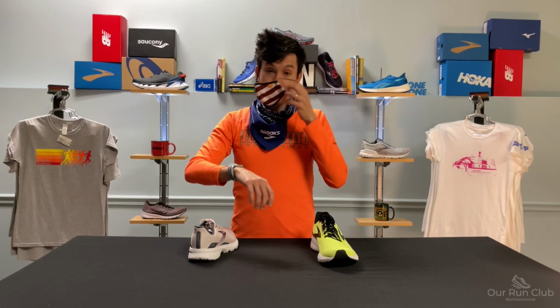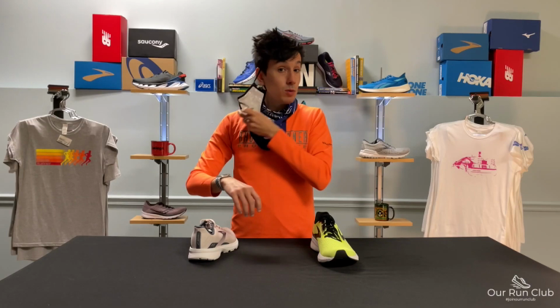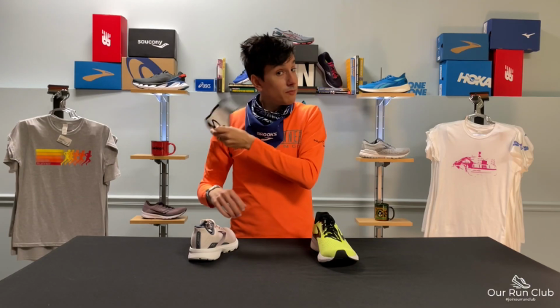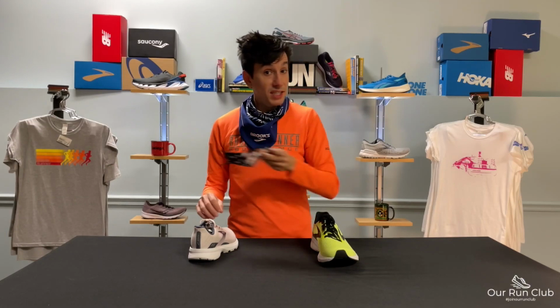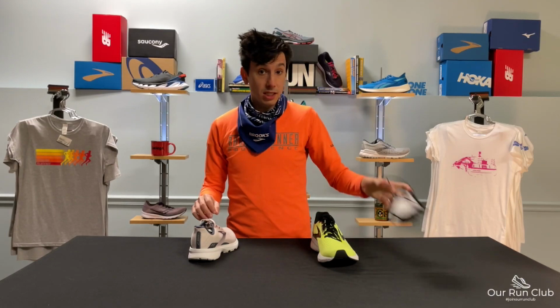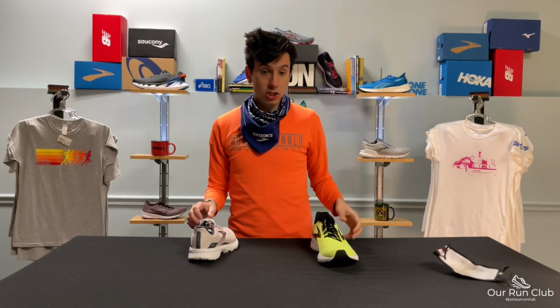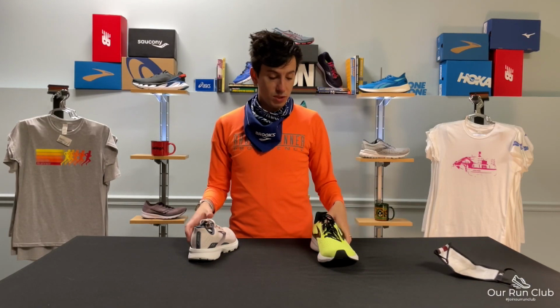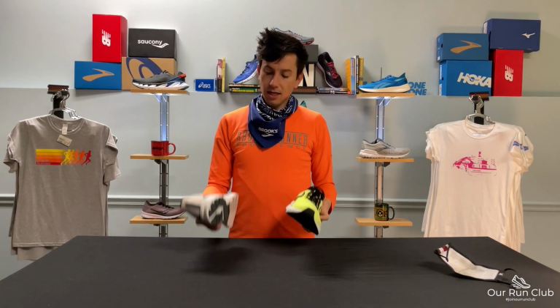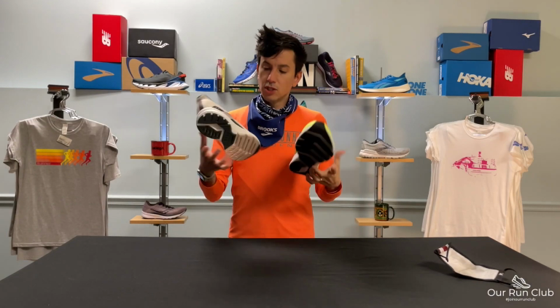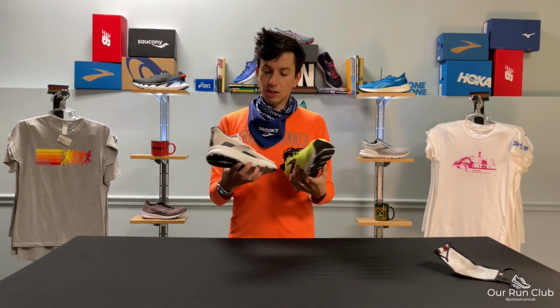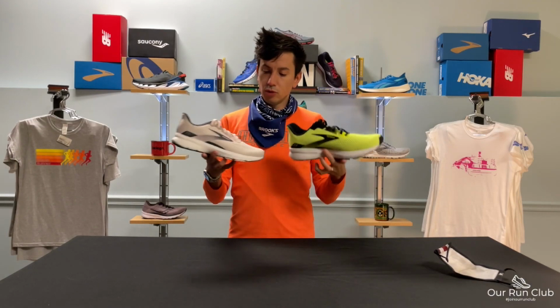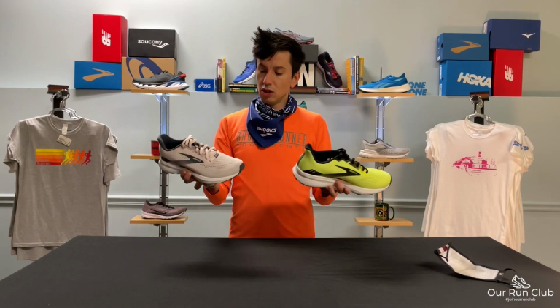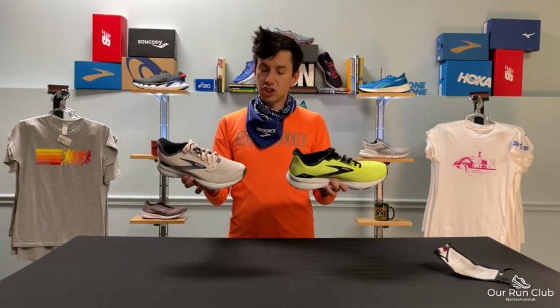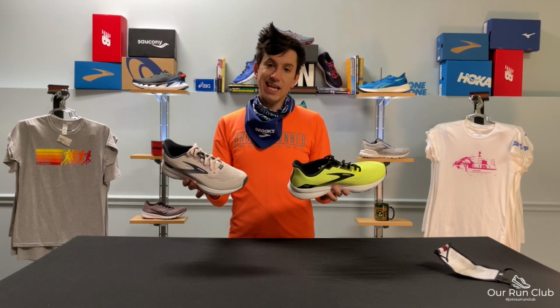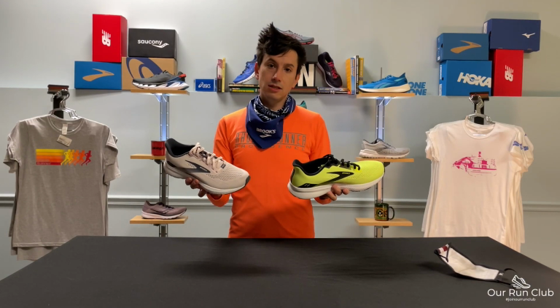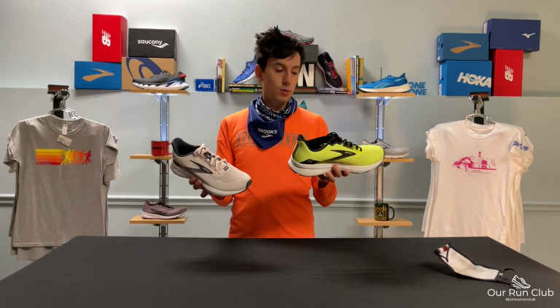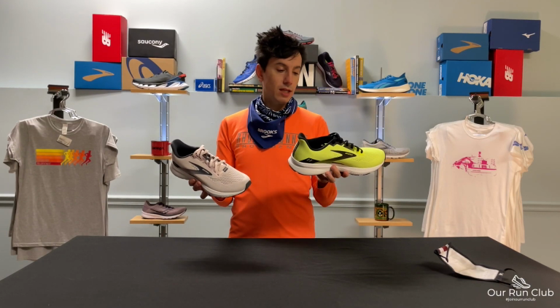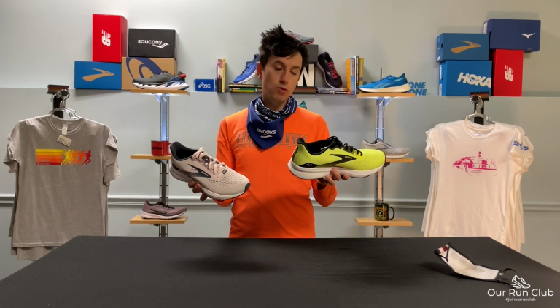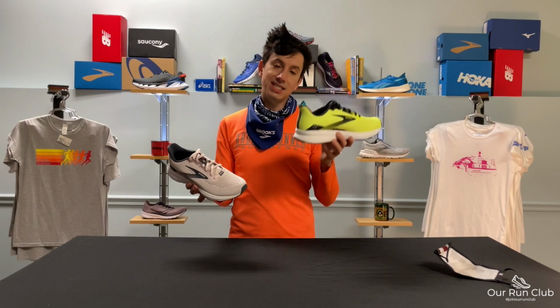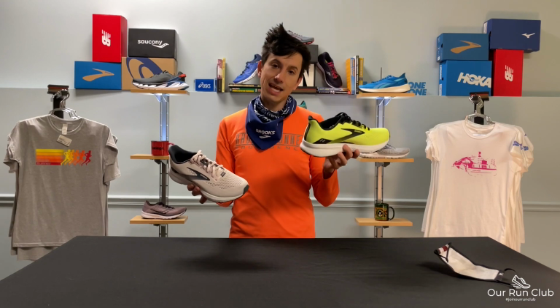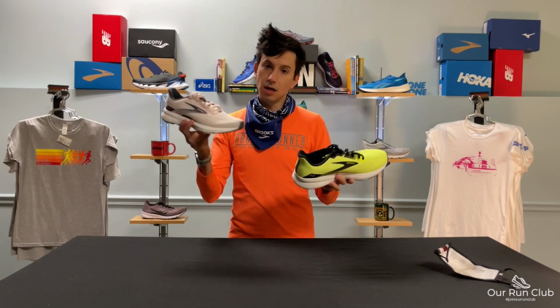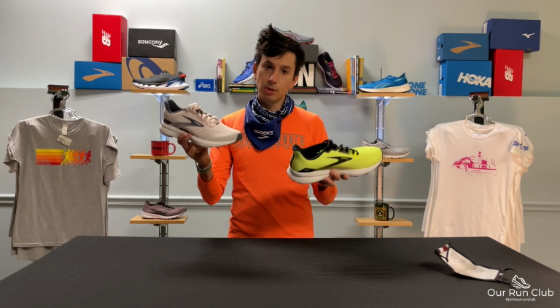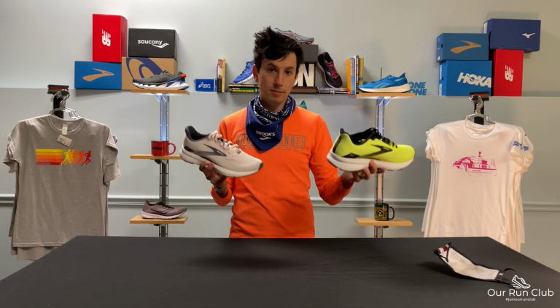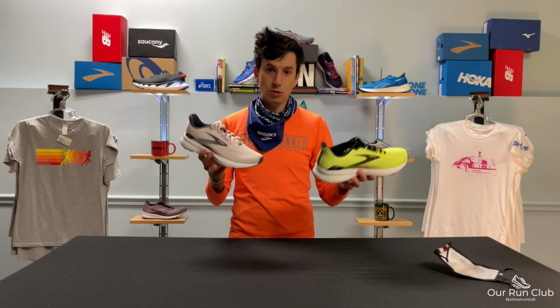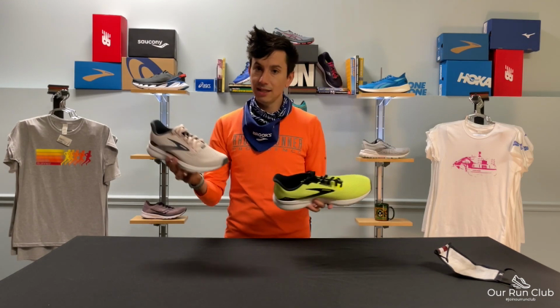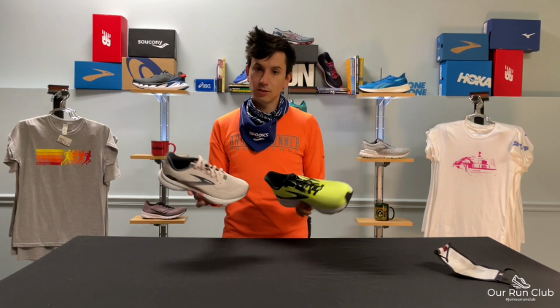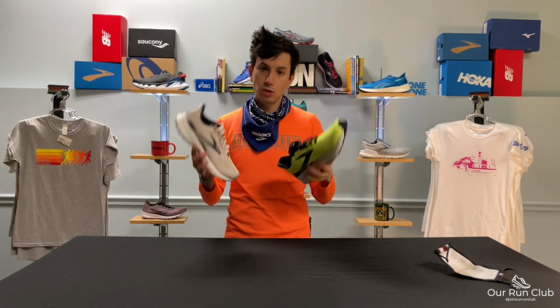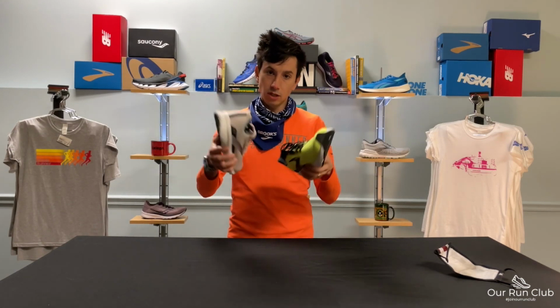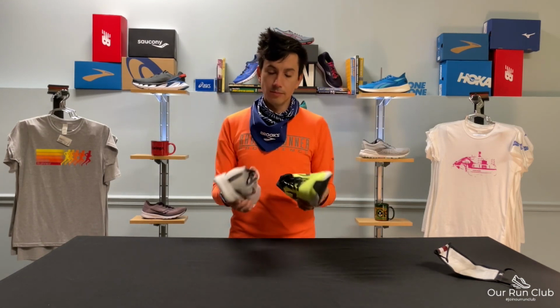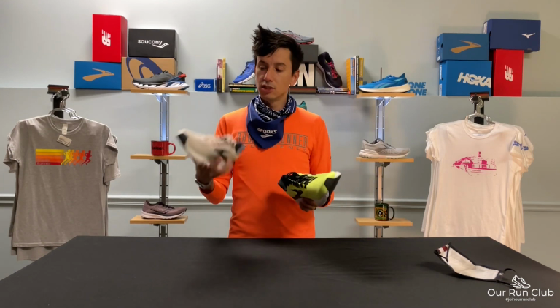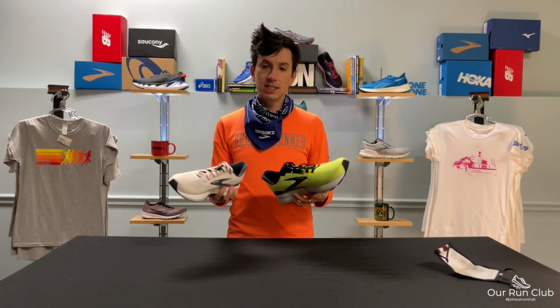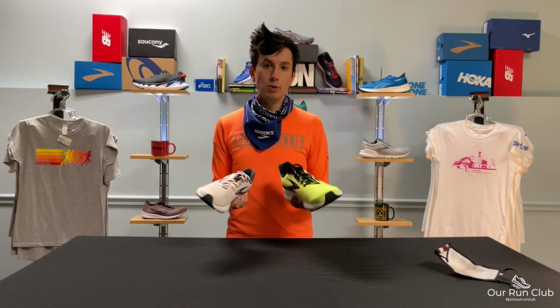What's up friends, it's Shoes Day and we're talking the Brooks Launch 8. We're going to get through the stats, the upper, the midsole, and the outsole in under a minute, so let's get moving.